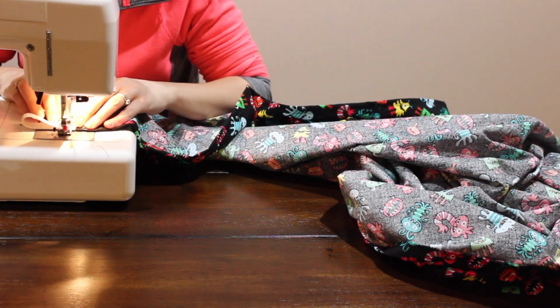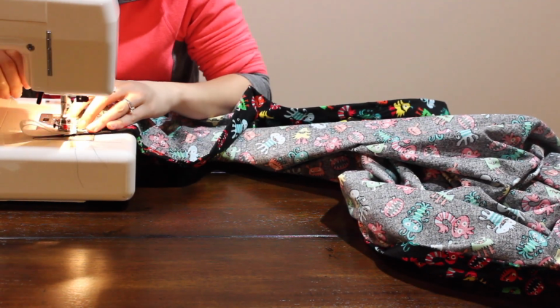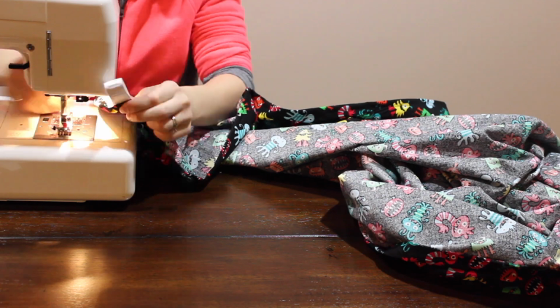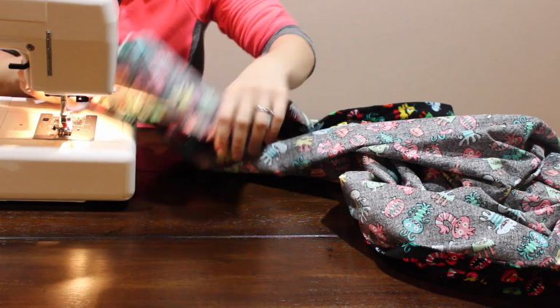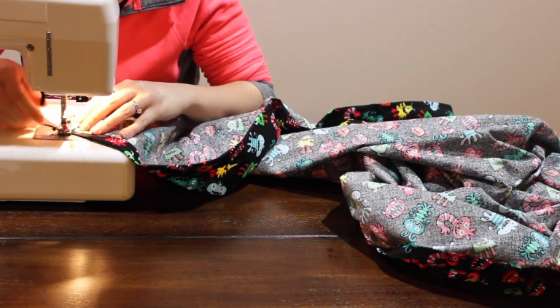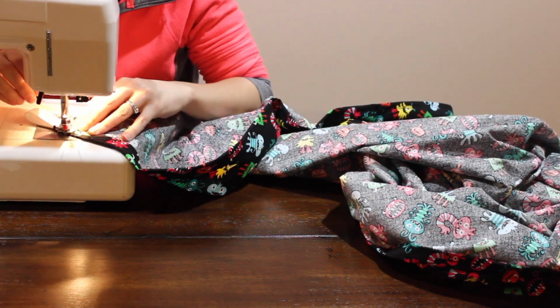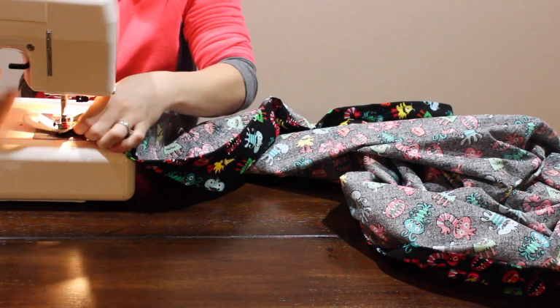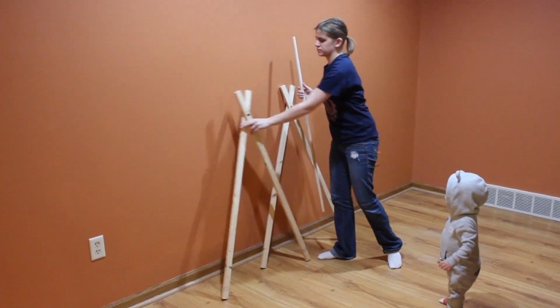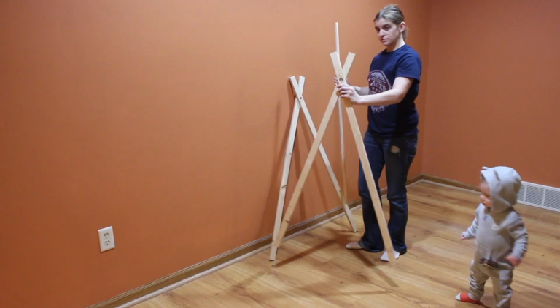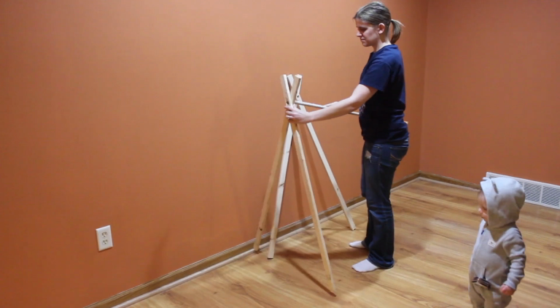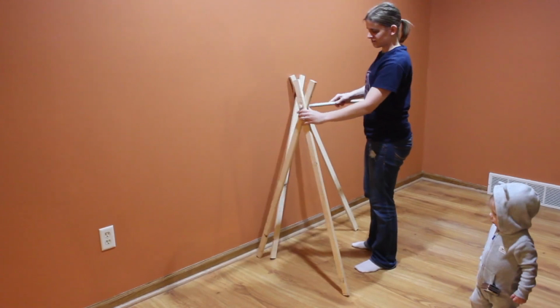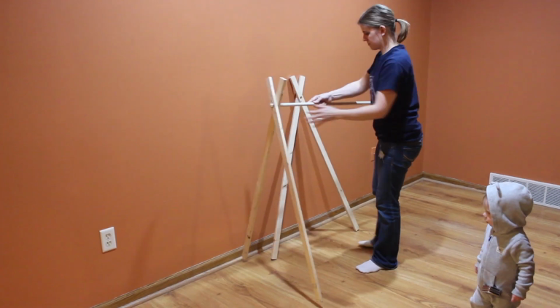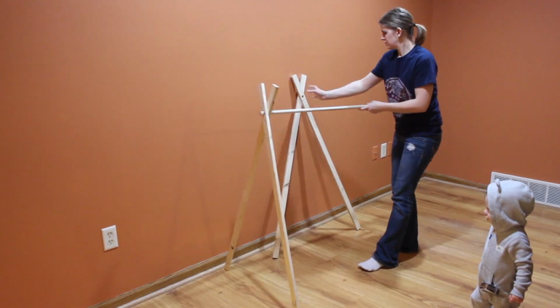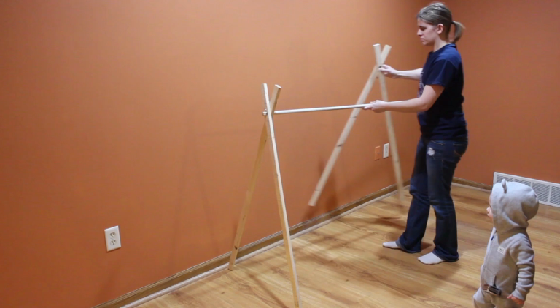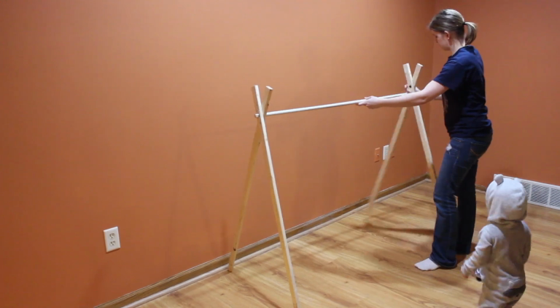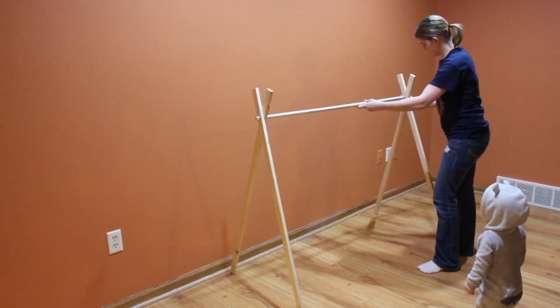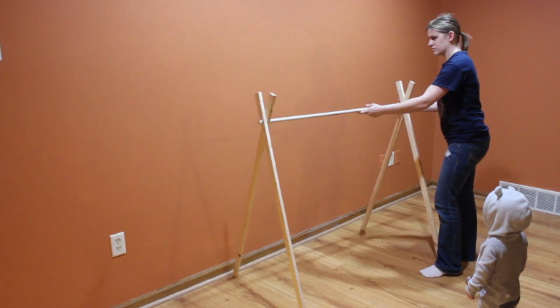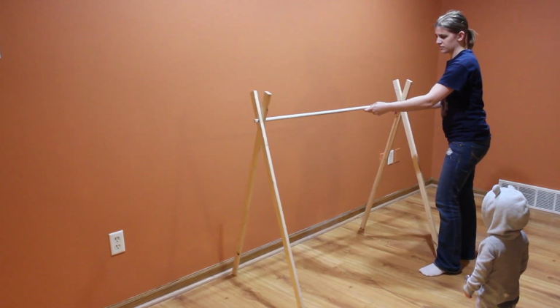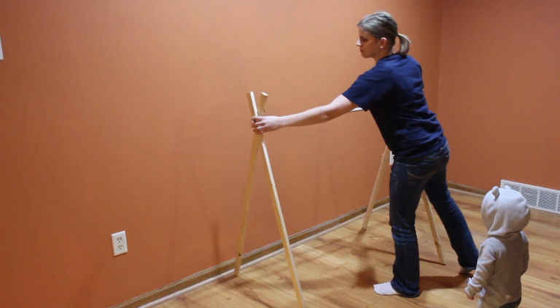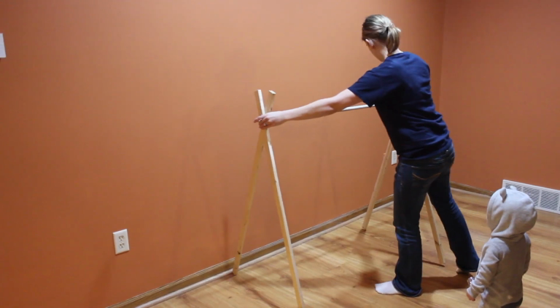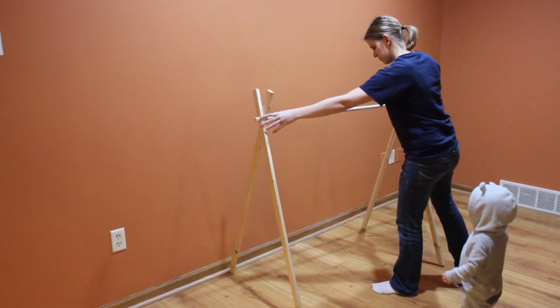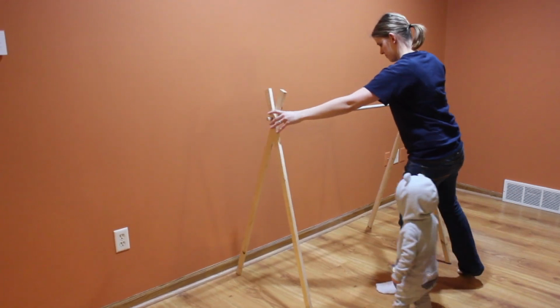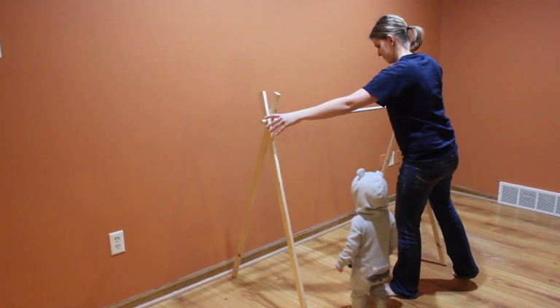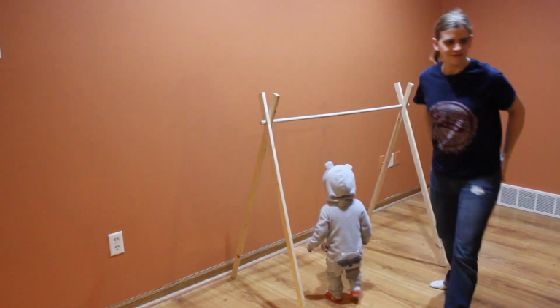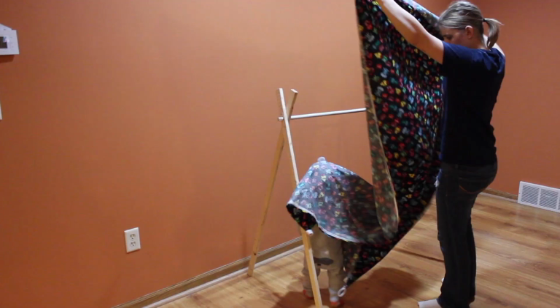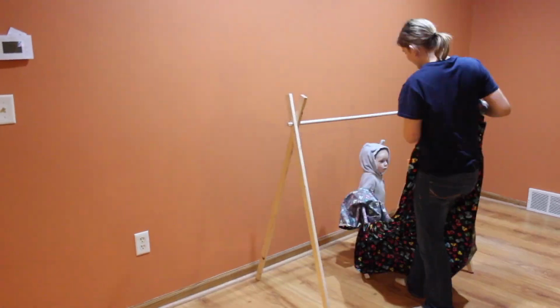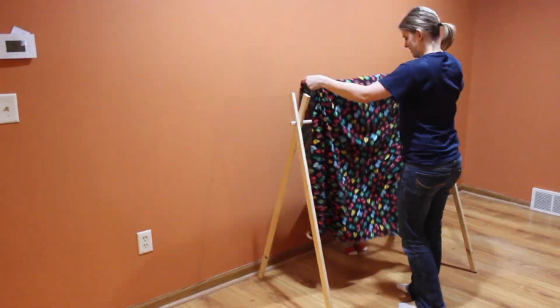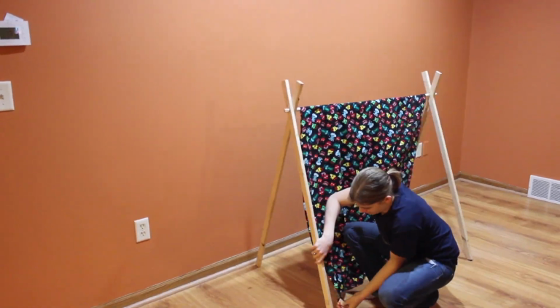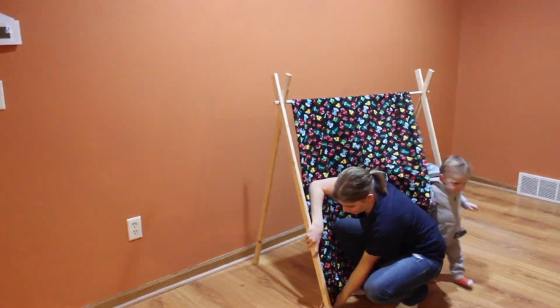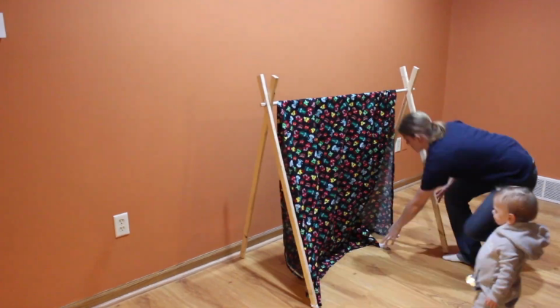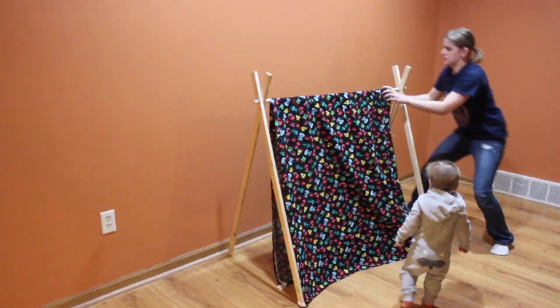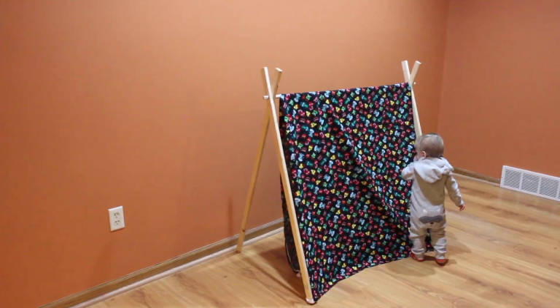Once you get that done, sew it on. Then to put it onto your A-frame tent, just hook them up like so, throw your fabric over it, and let your little one enjoy.